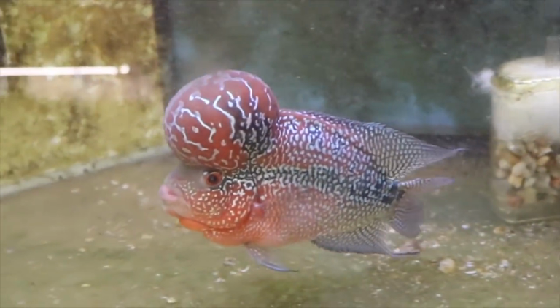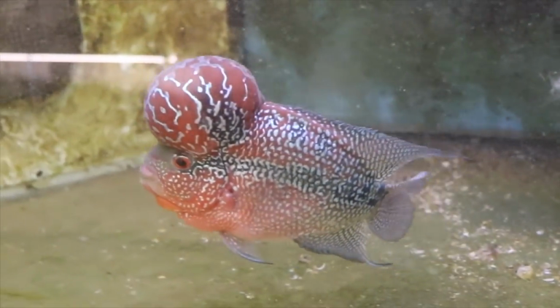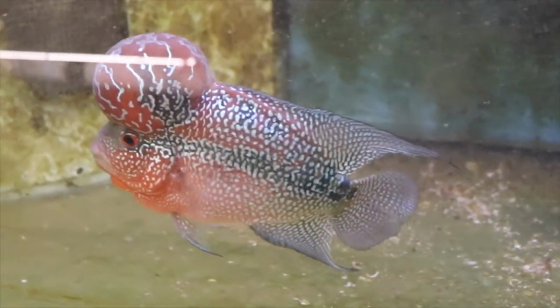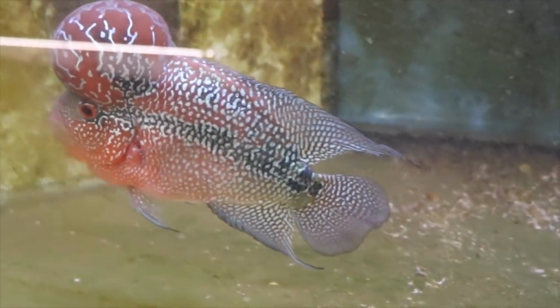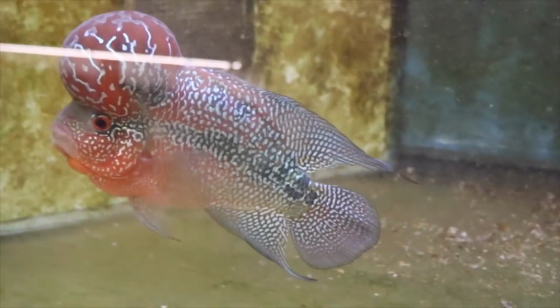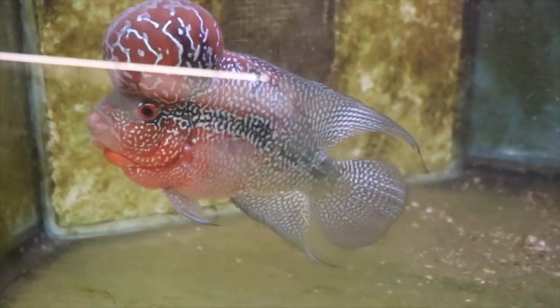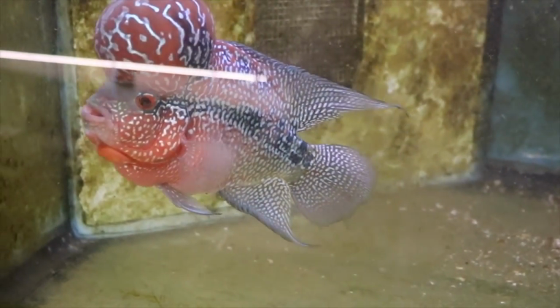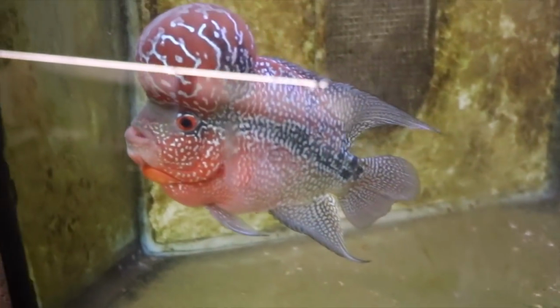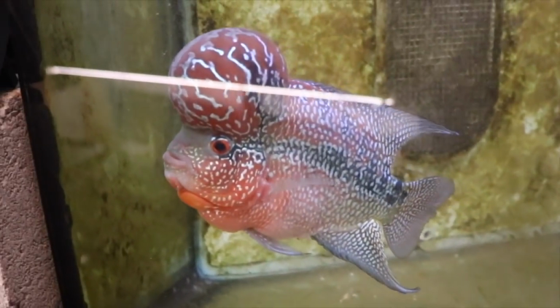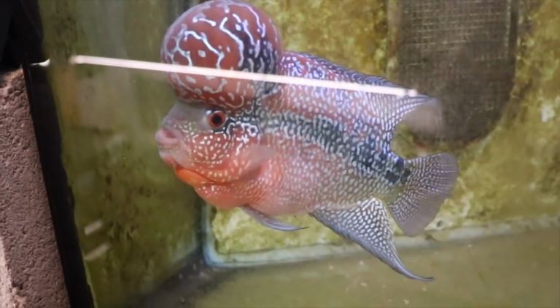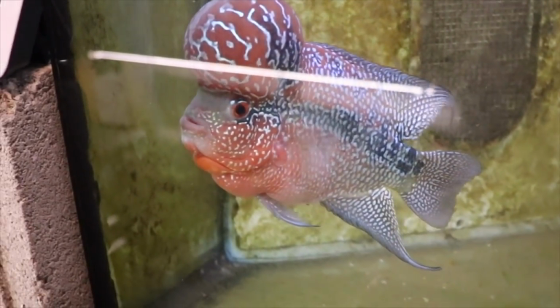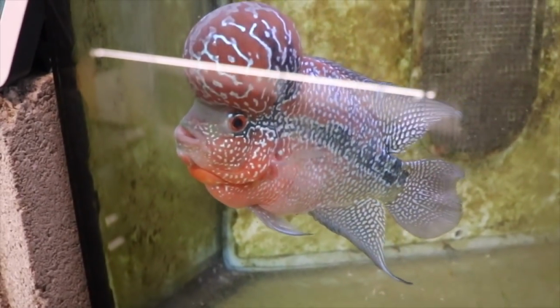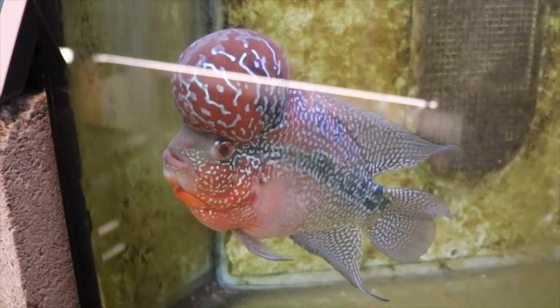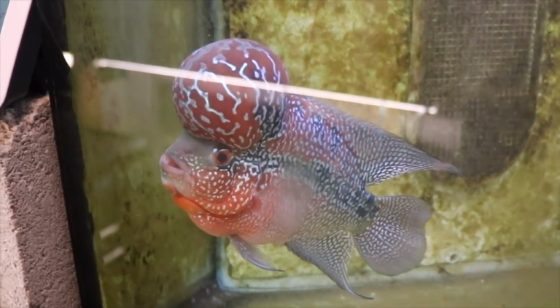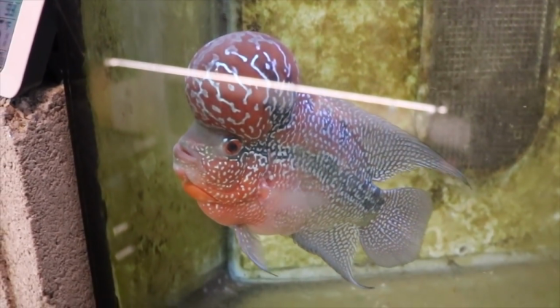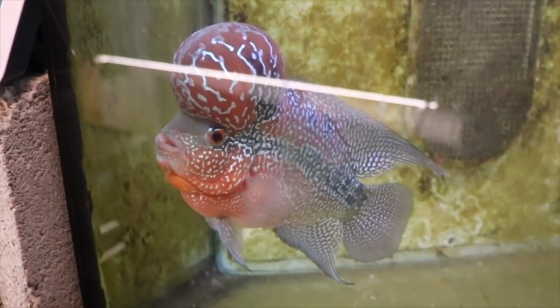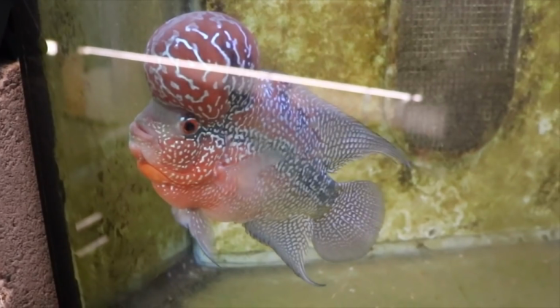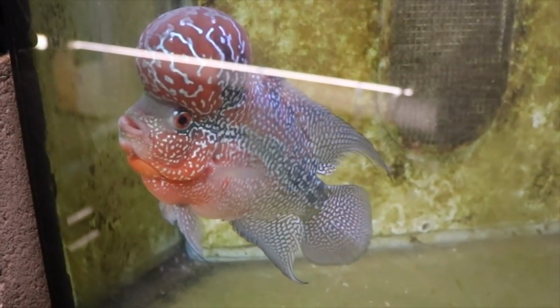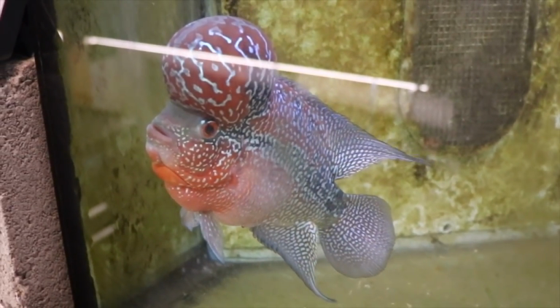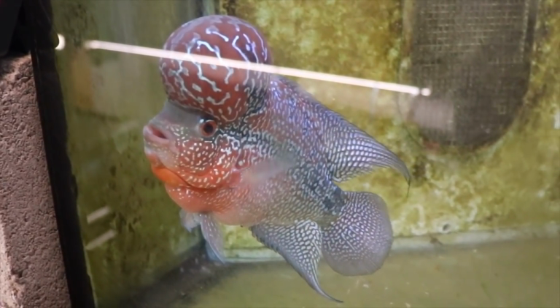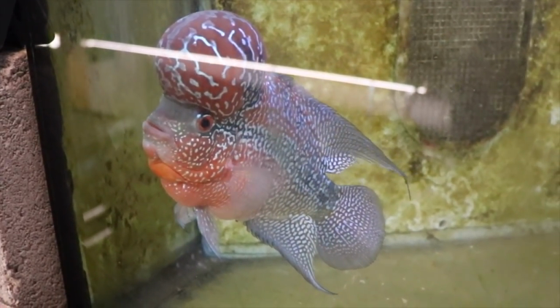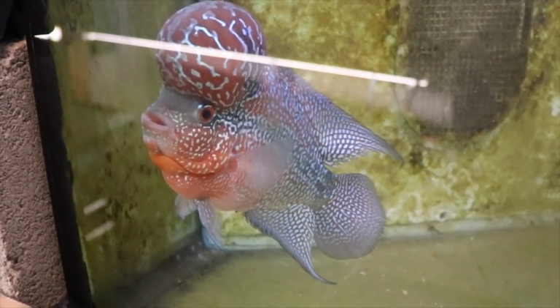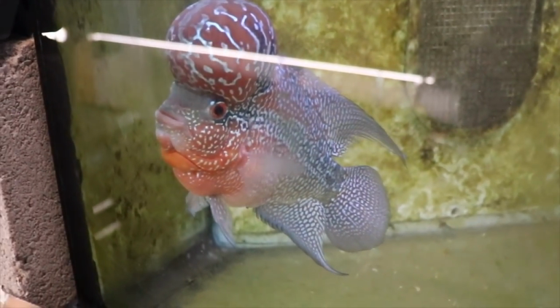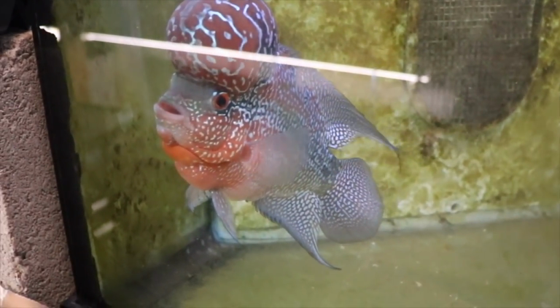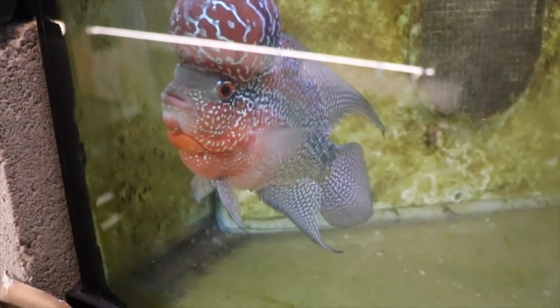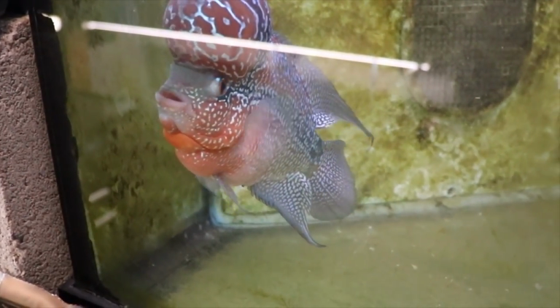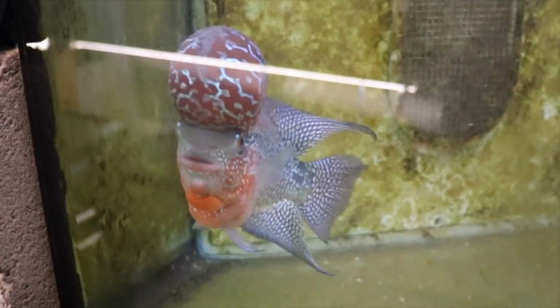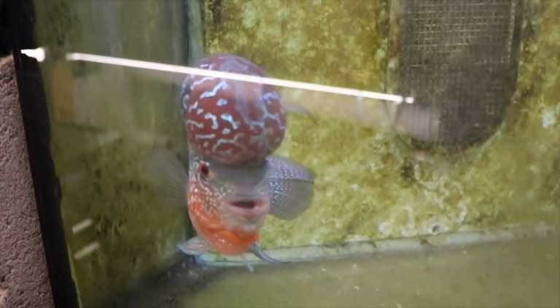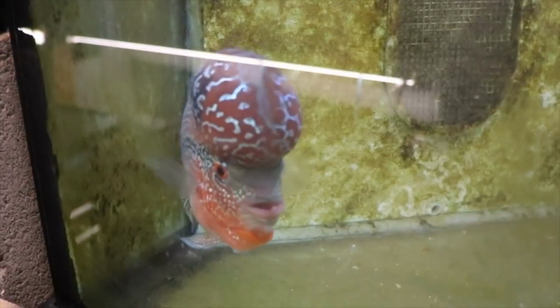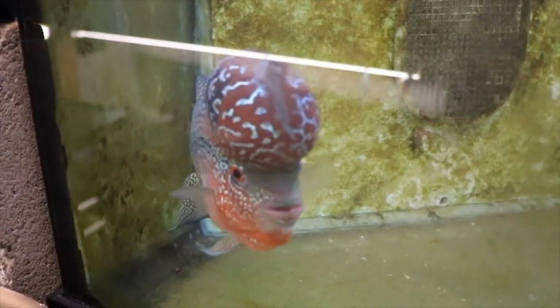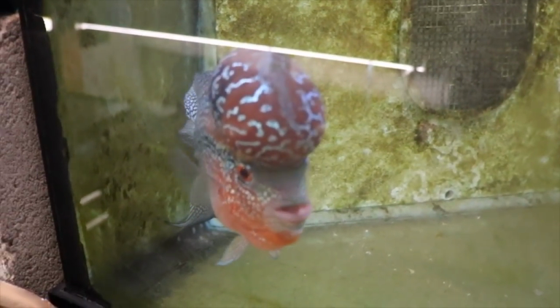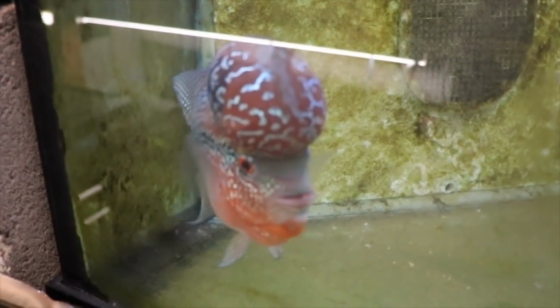I'm going to go ahead and gravel vac his tank now. You guys have a great Sunday and we'll see you on Wednesday for our next video. Don't forget to like, comment, subscribe, share, buy lots of fish, and overall — don't forget to be cool. Have a great day!